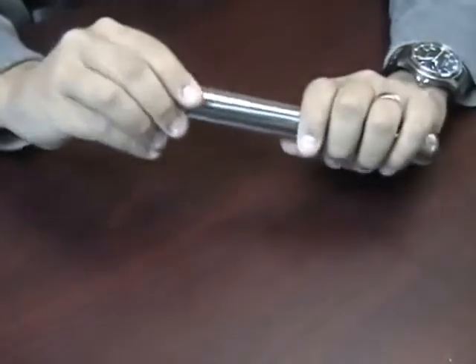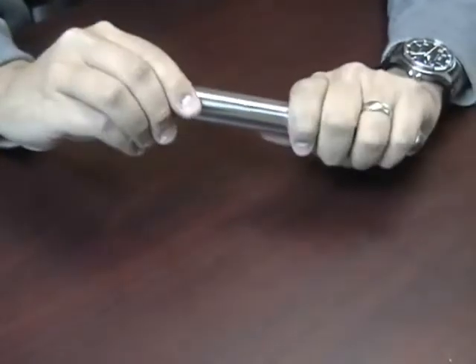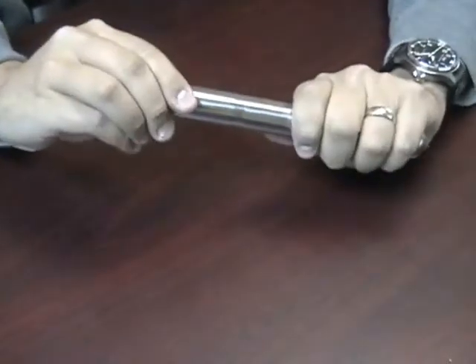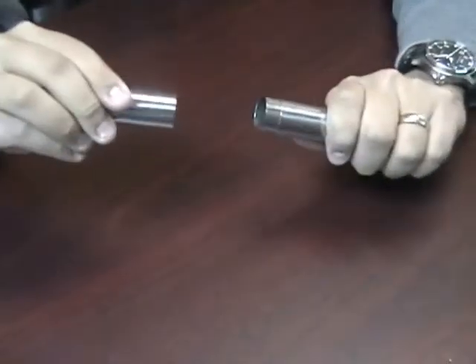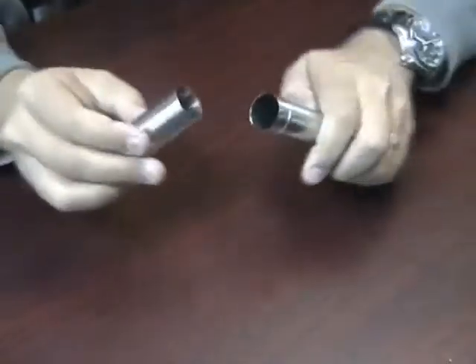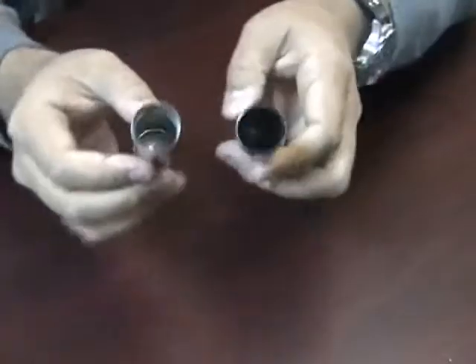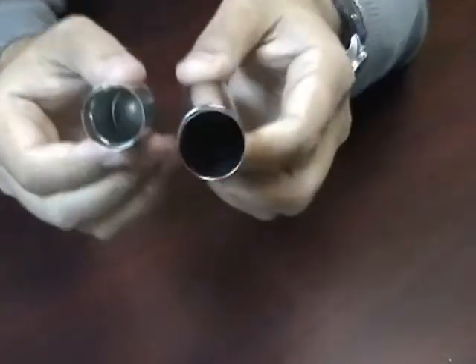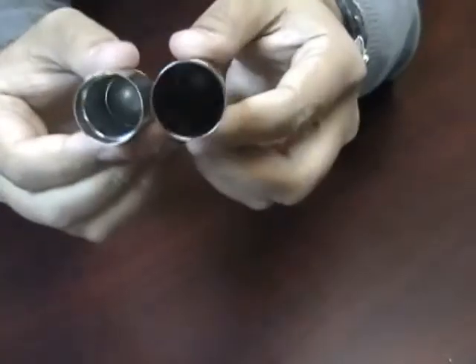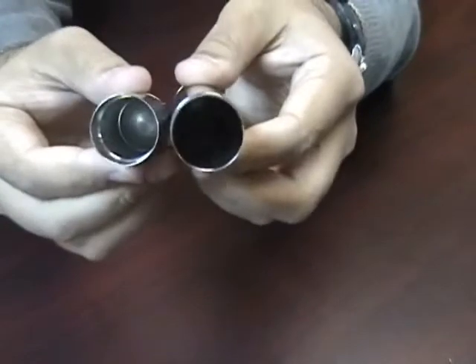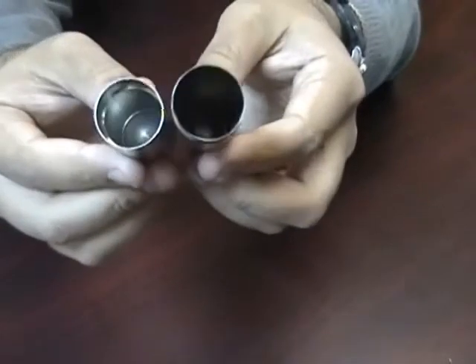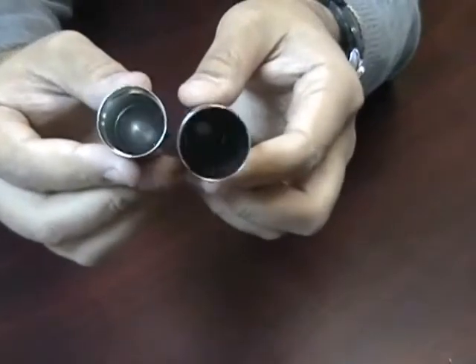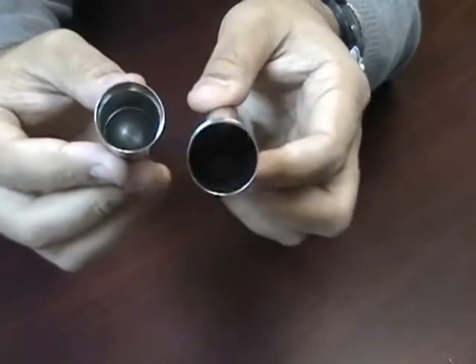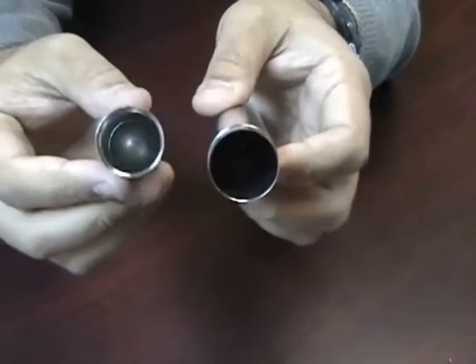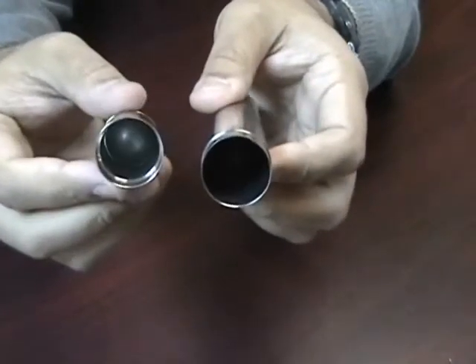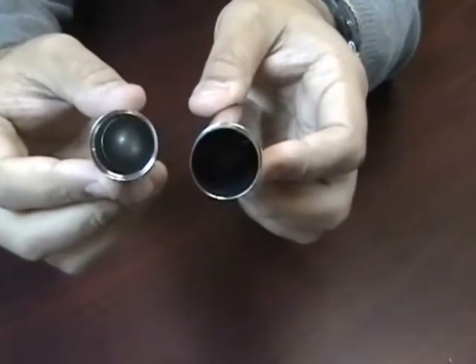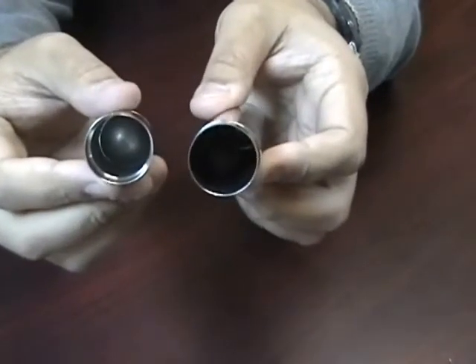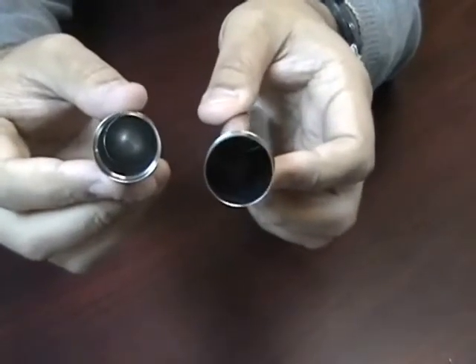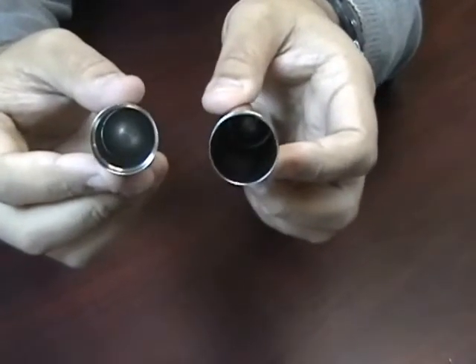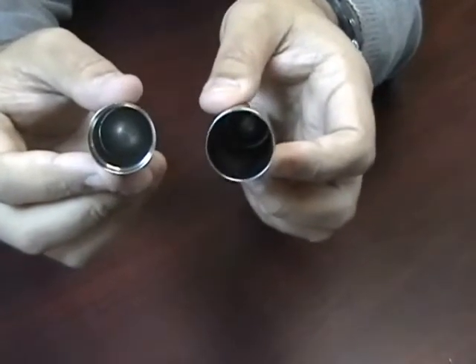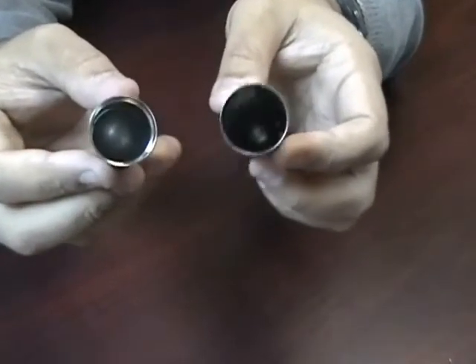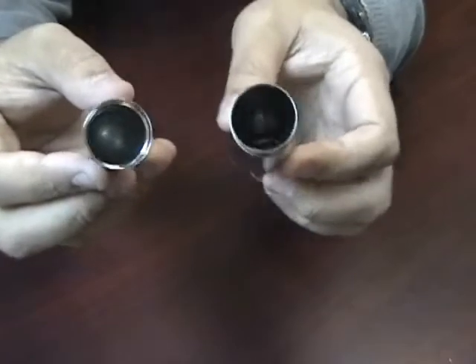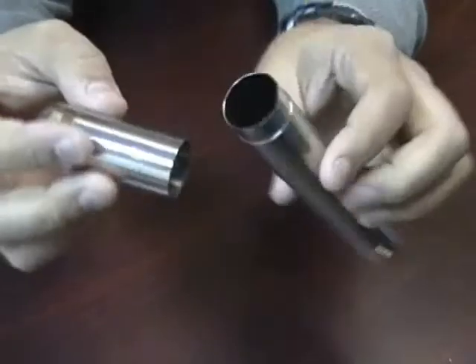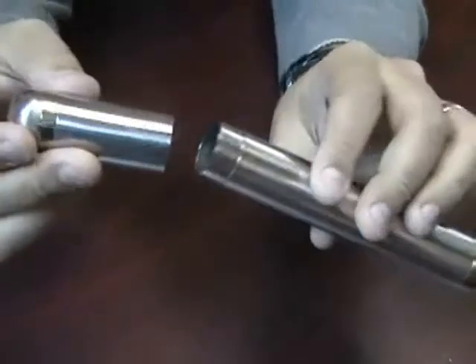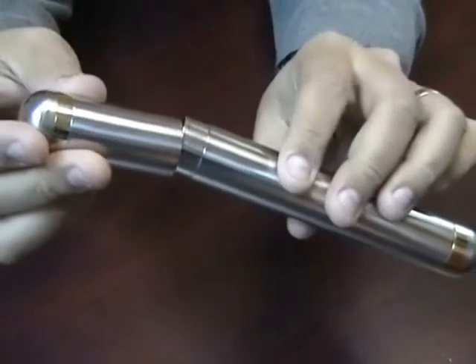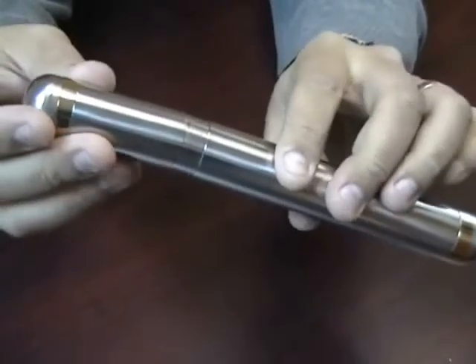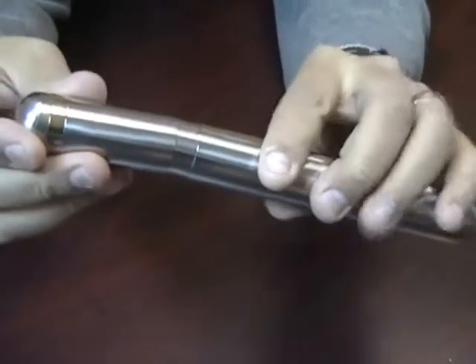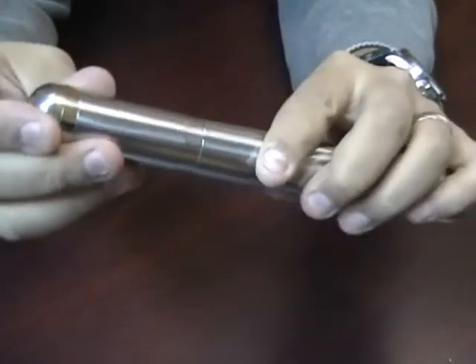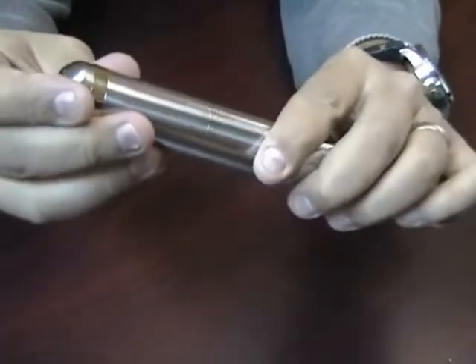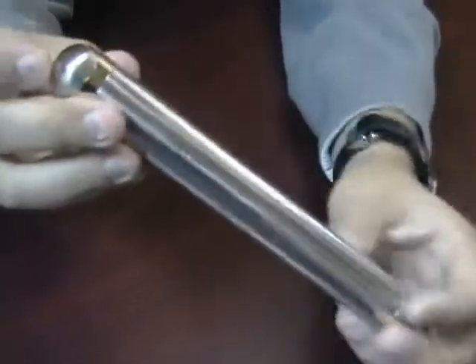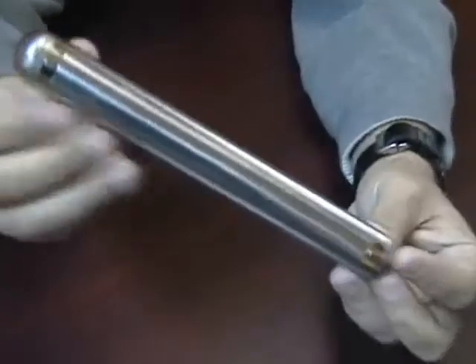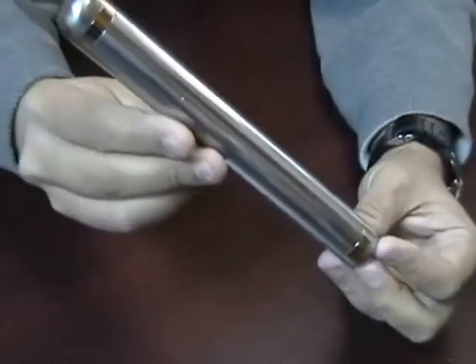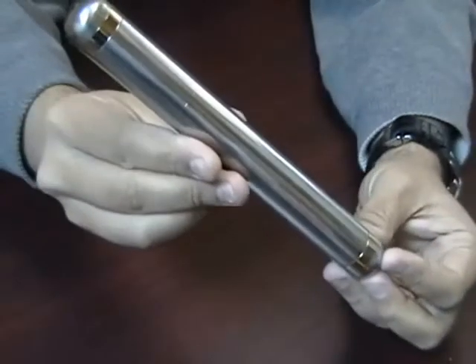Just pull the cap off and you can store your cigar inside — it will only hold one cigar. You can get about a 7-inch cigar in here with a 58 ring gauge; that would be the maximum size.